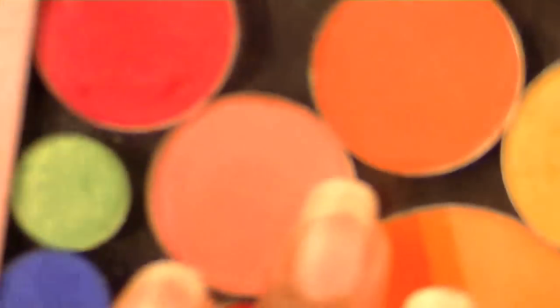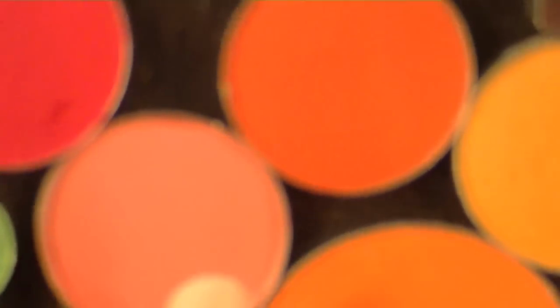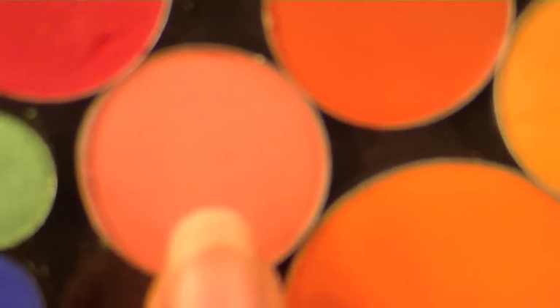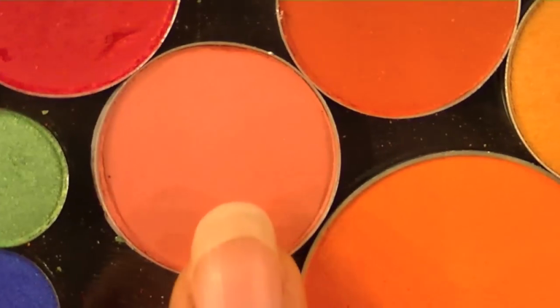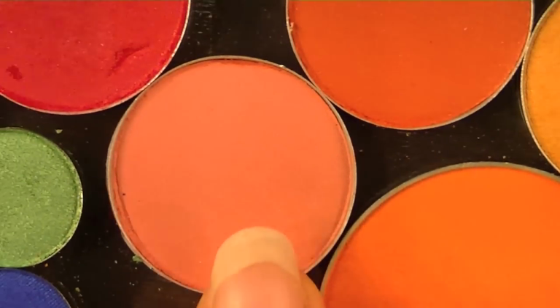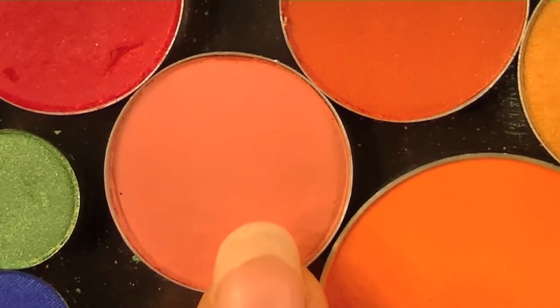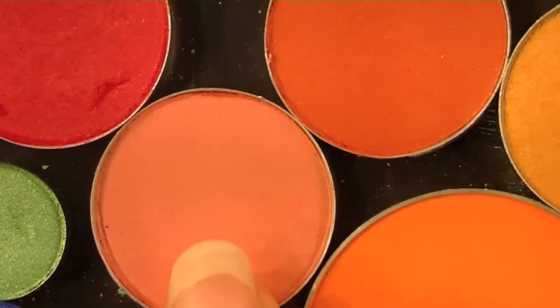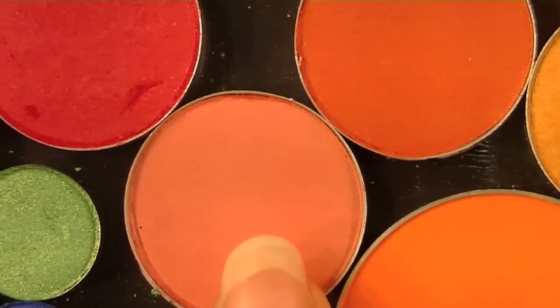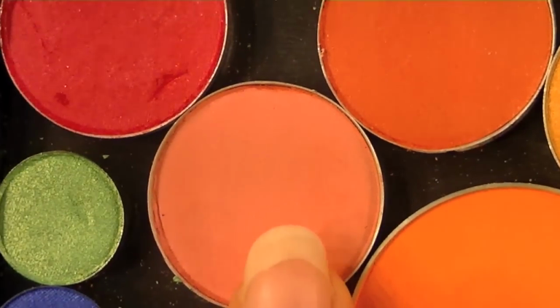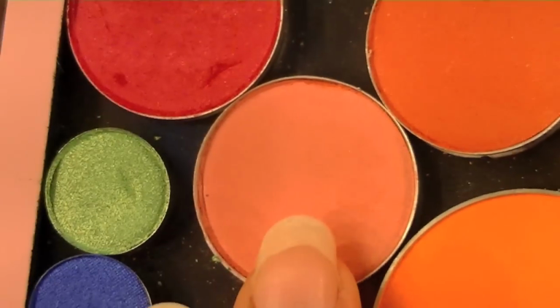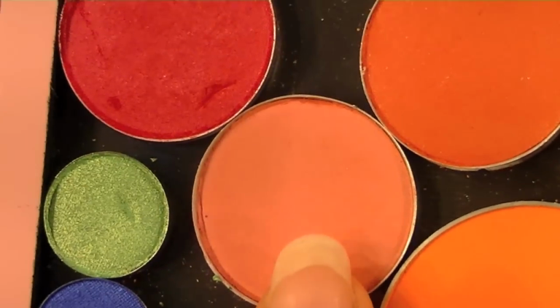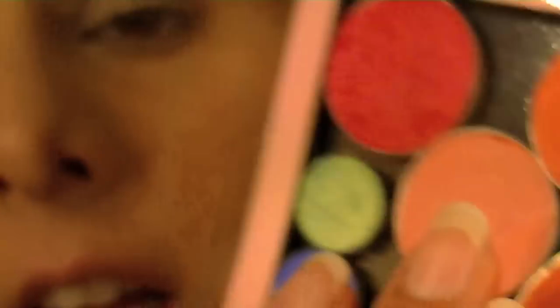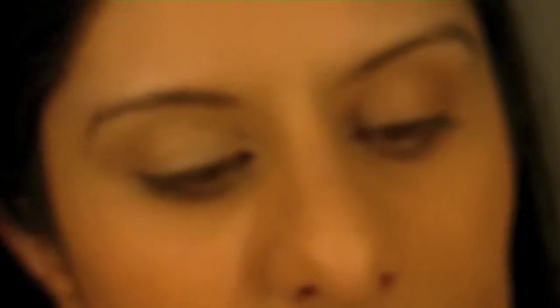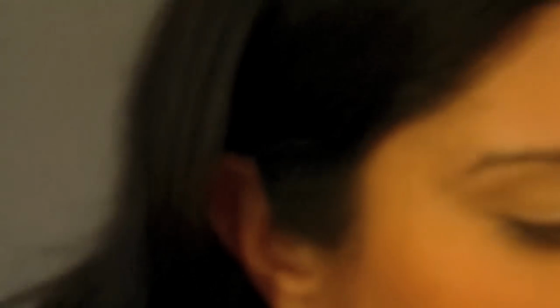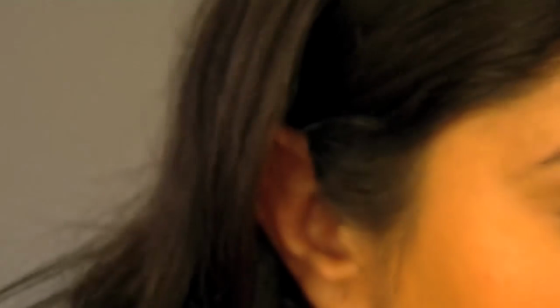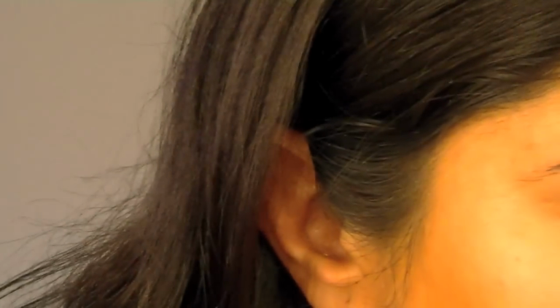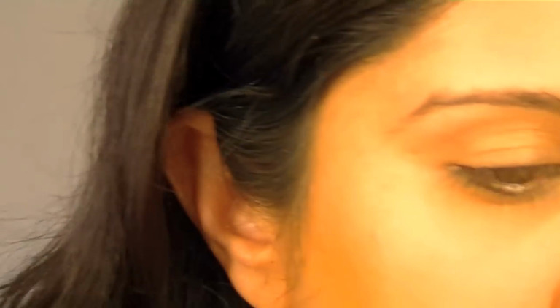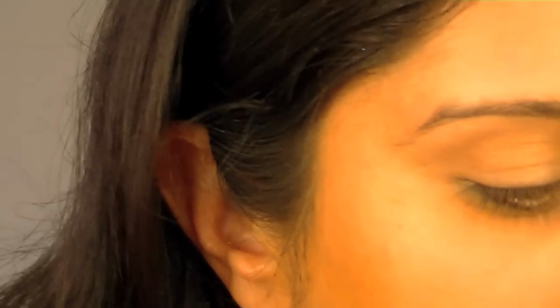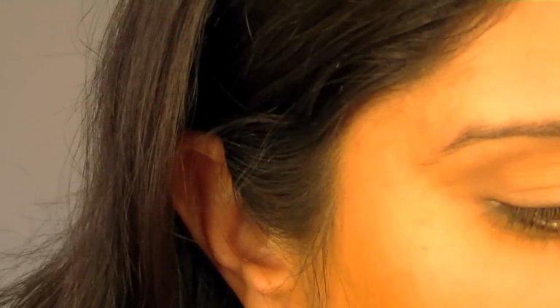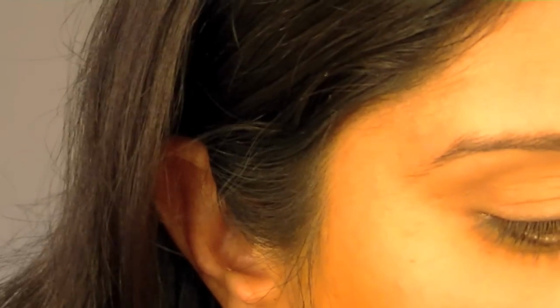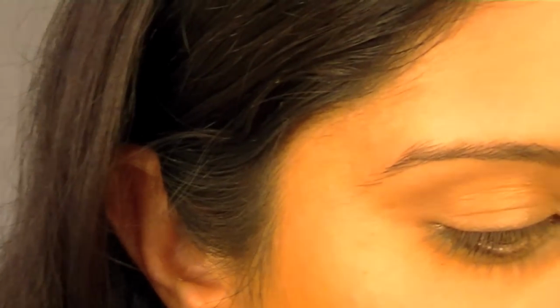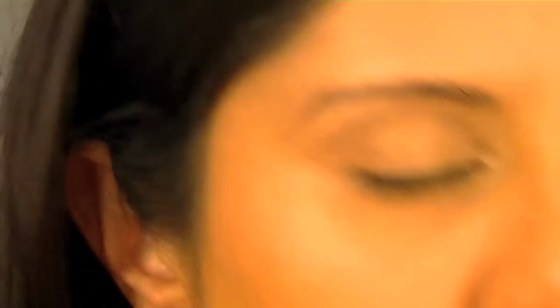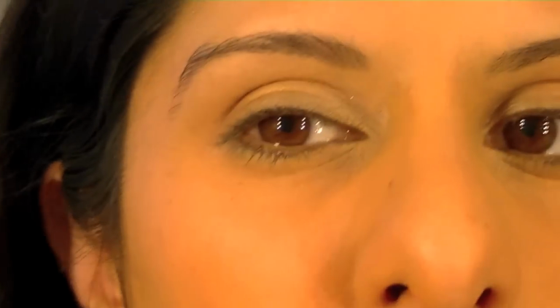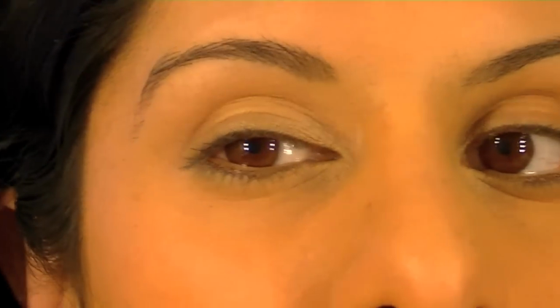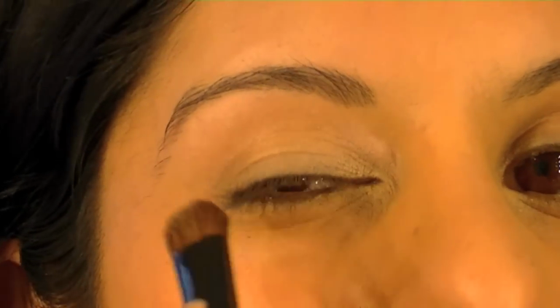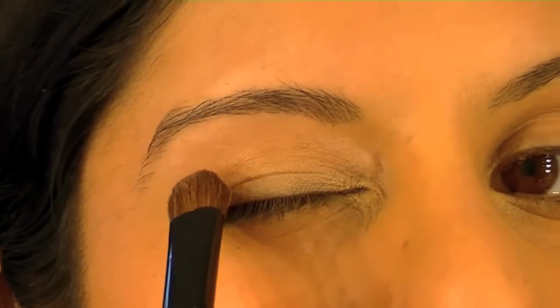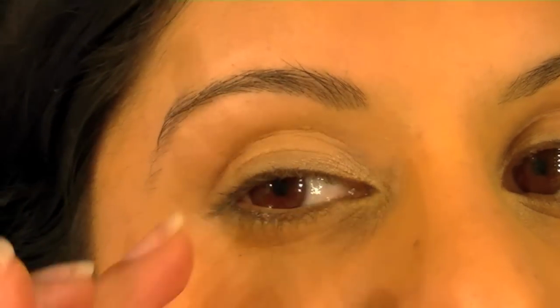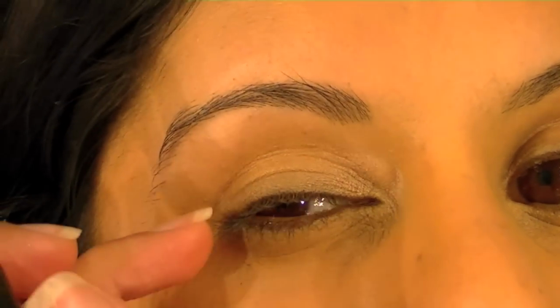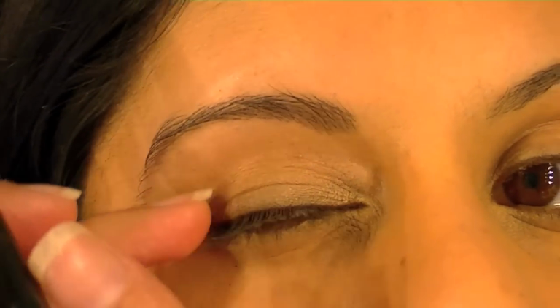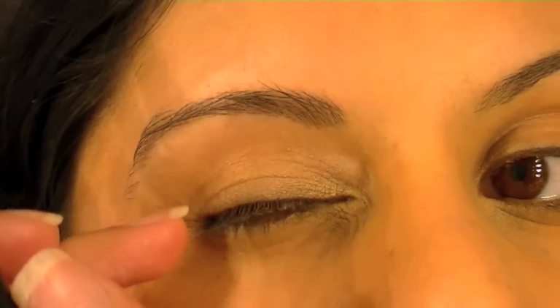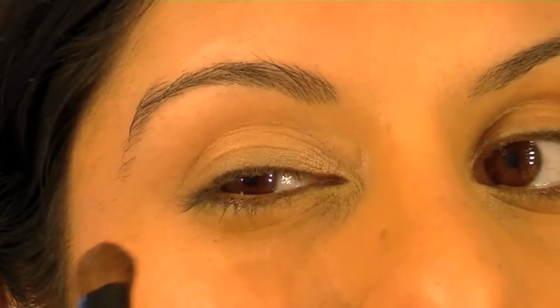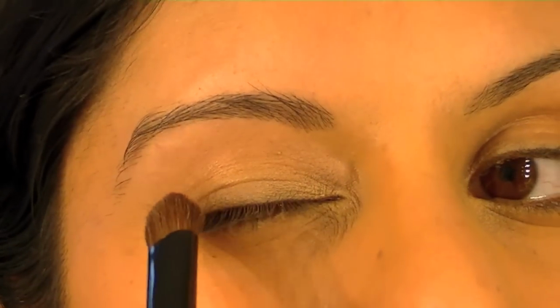I'm going to pair that with this beautiful pink colour. It's a satin colour so it's not quite matte — it's got a little bit of shimmer to it but not too much. Apply that again just to the lid.